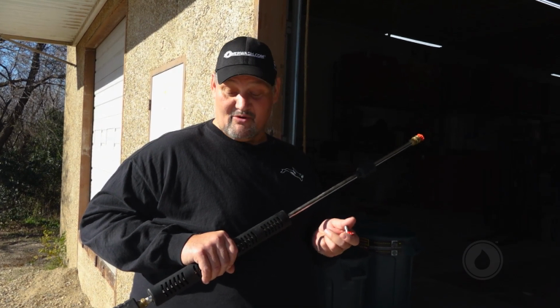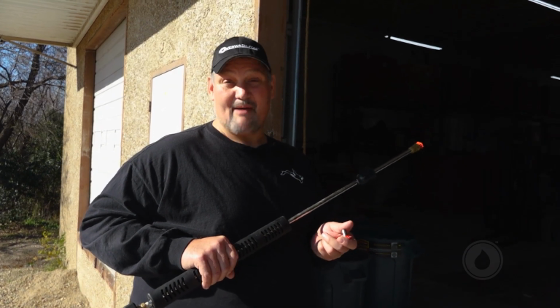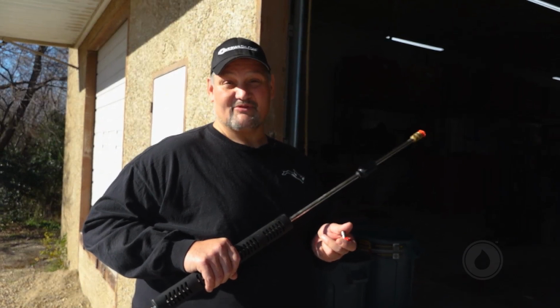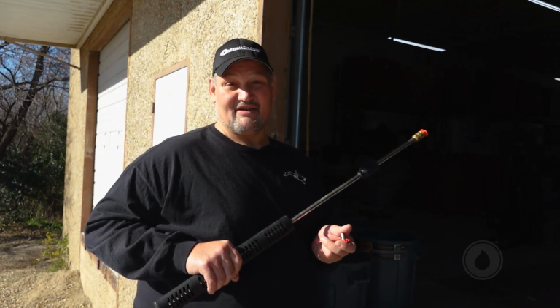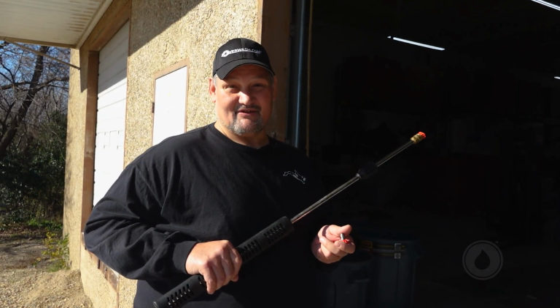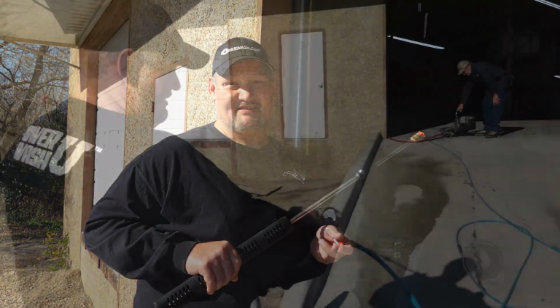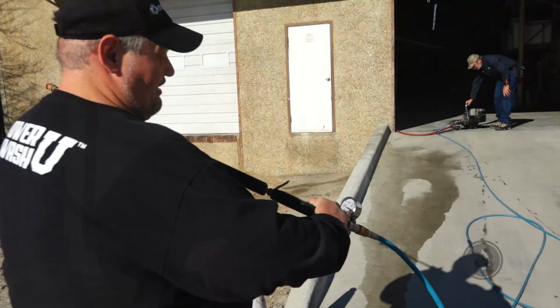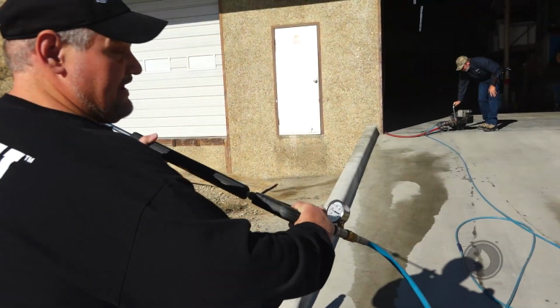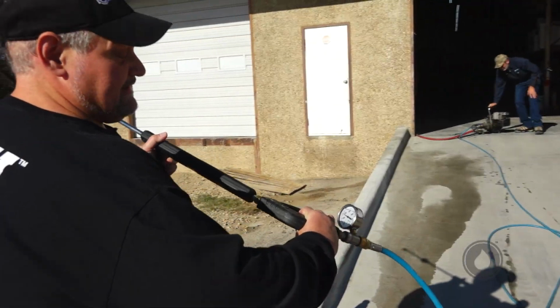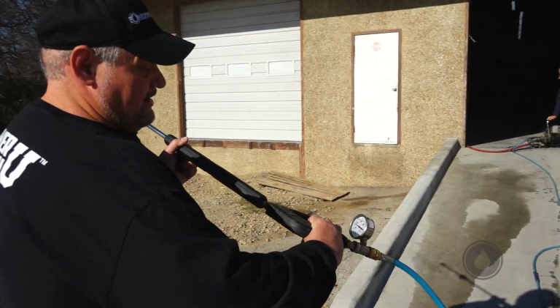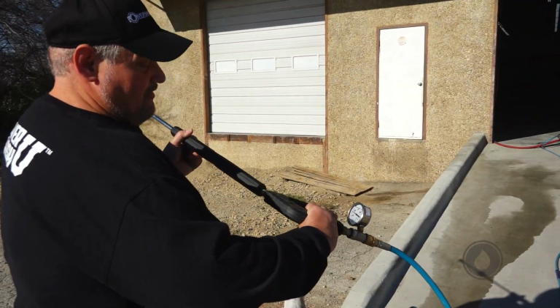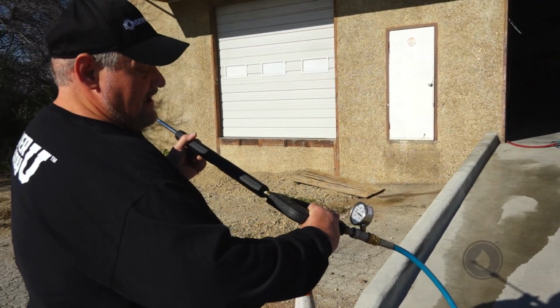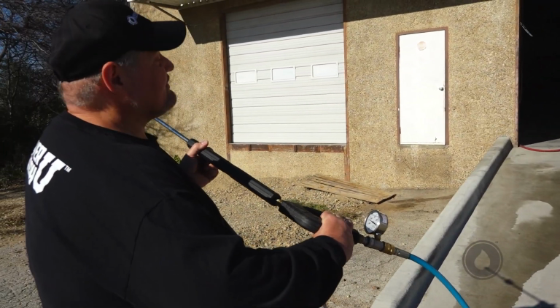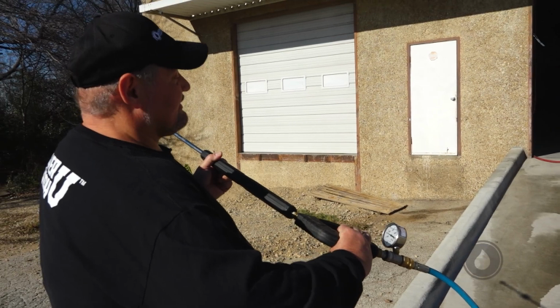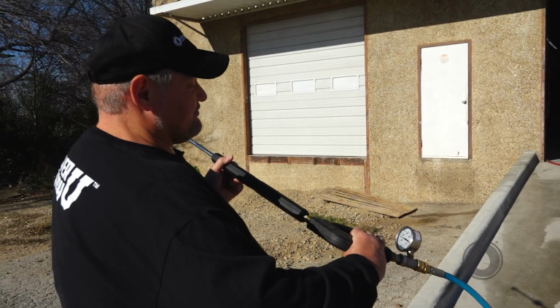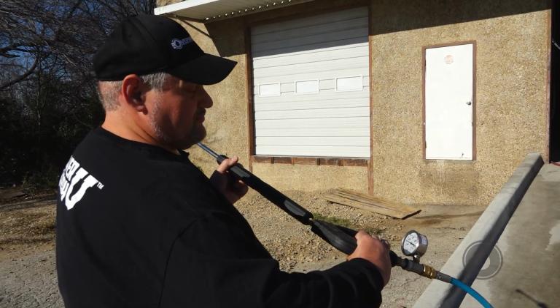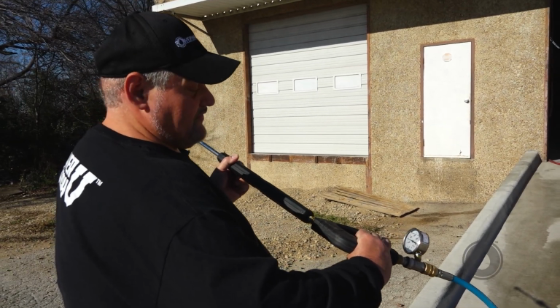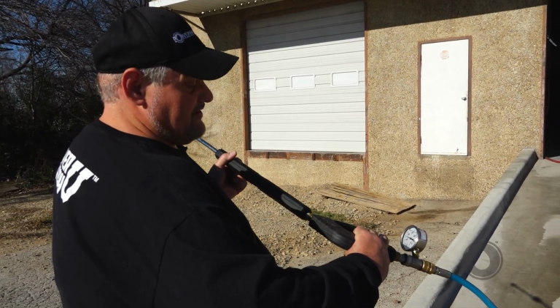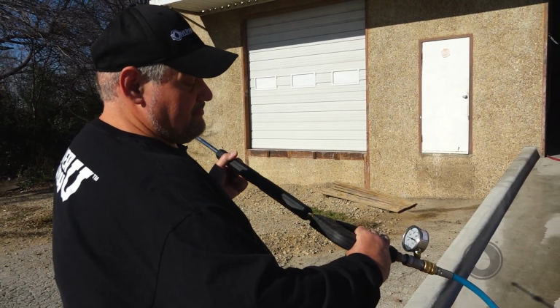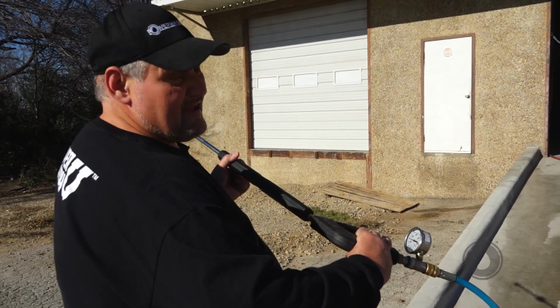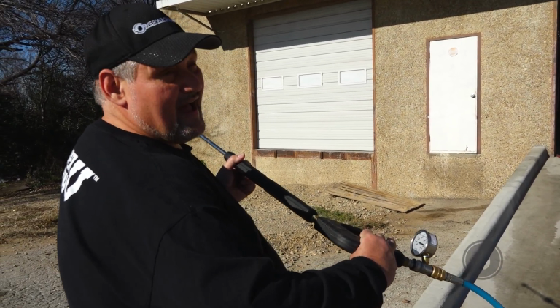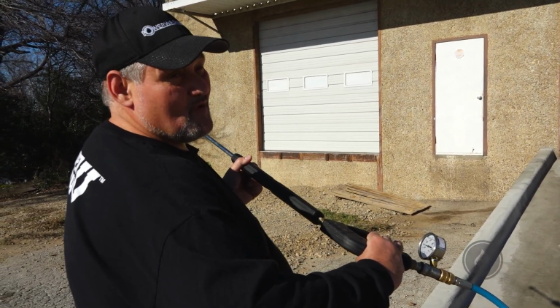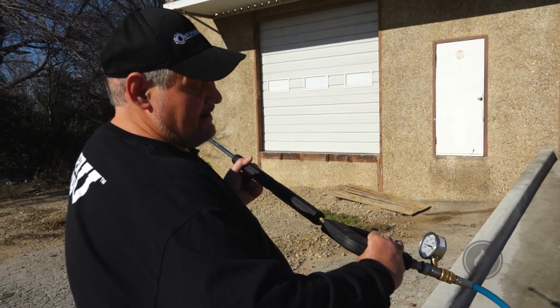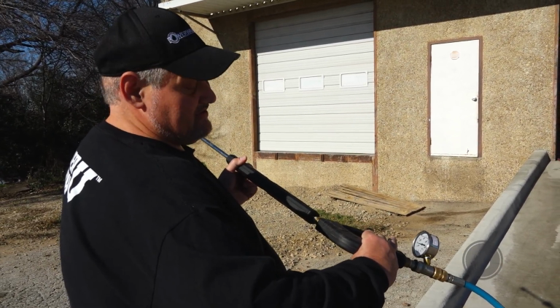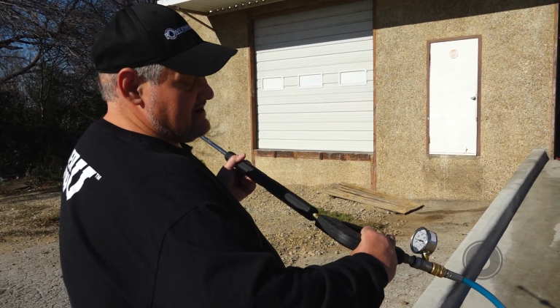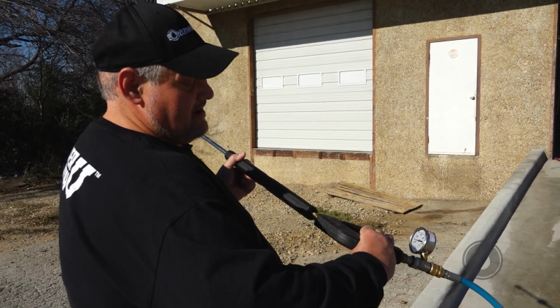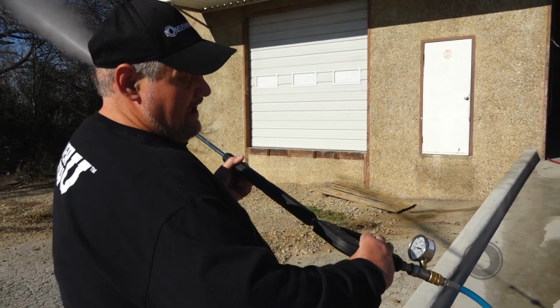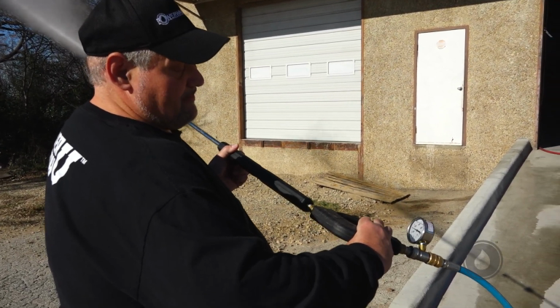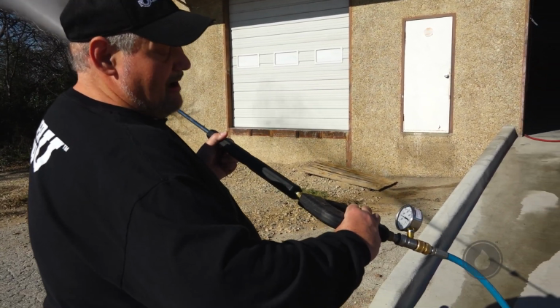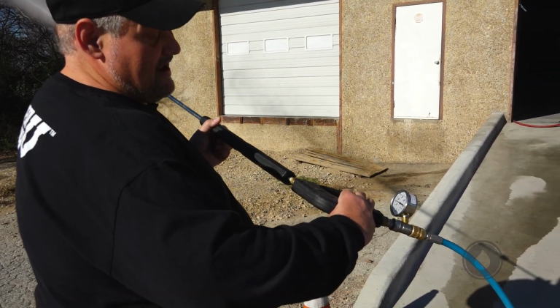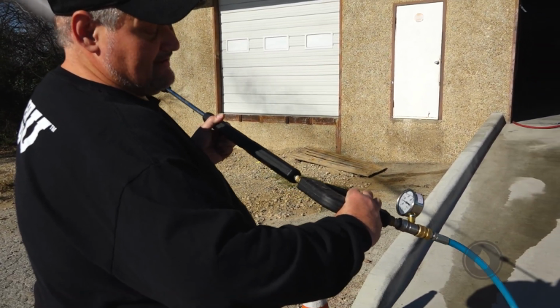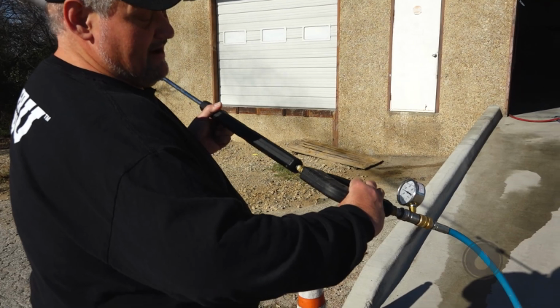So we're going to fire this up and show you. We're going to try three different nozzles on the machine and give you three different pressures — we're going to show you the right one and the wrong one. Alright guys, right now that's a 1500 PSI, 4-gallon machine. I got the proper nozzle in there.